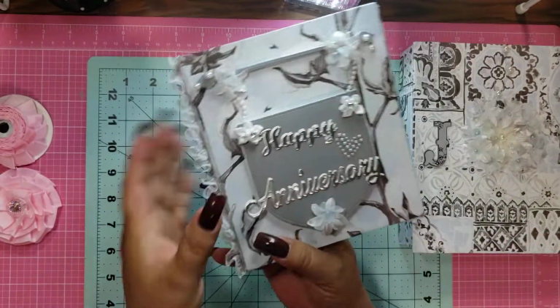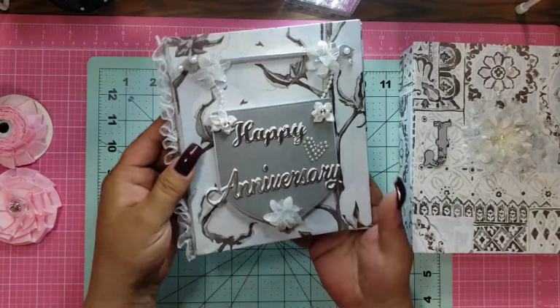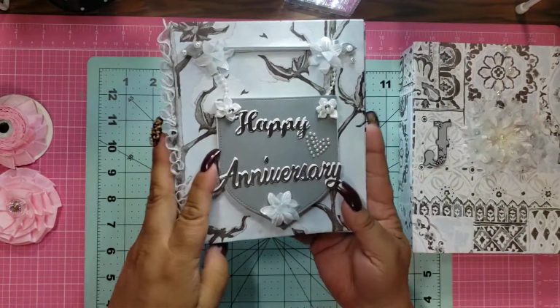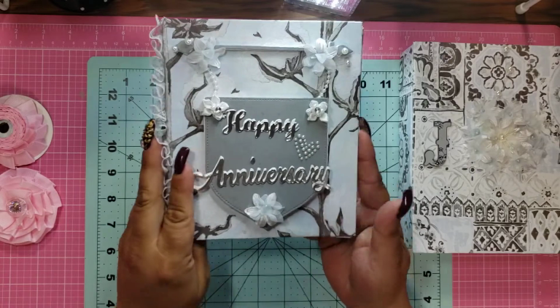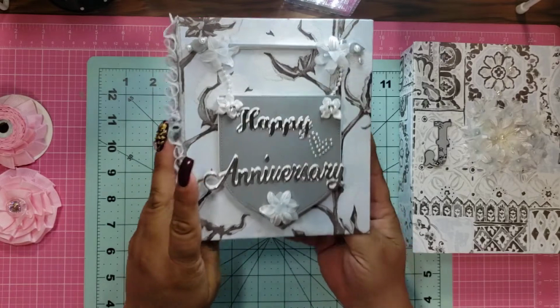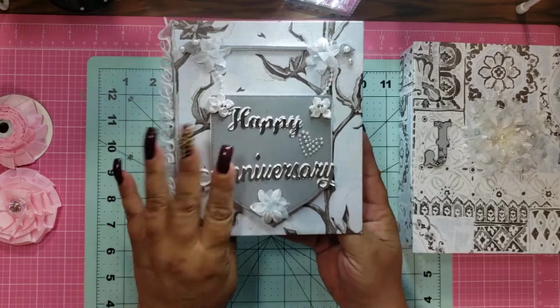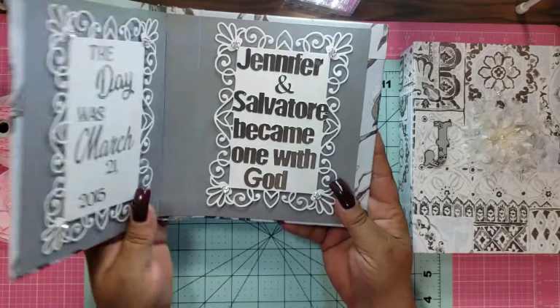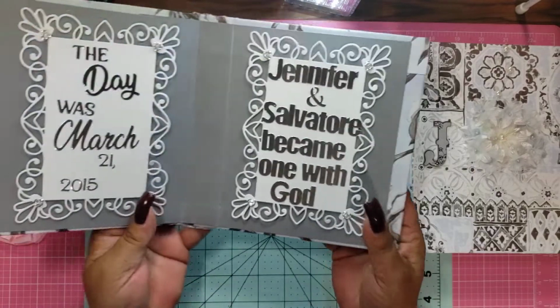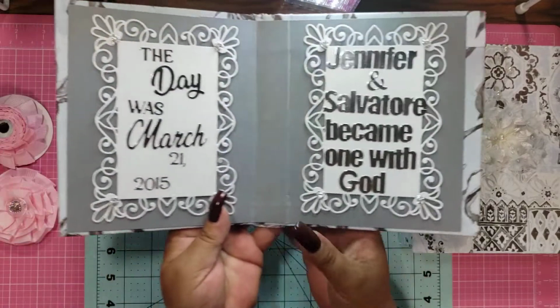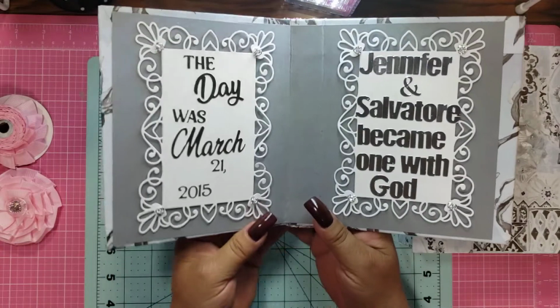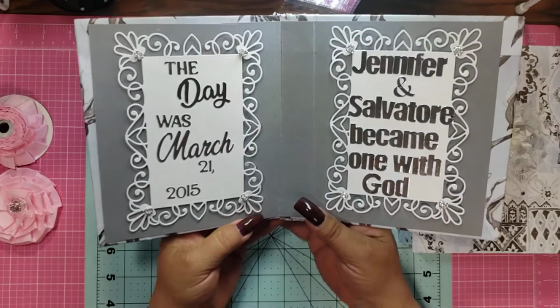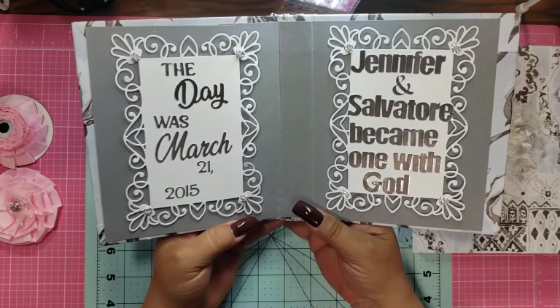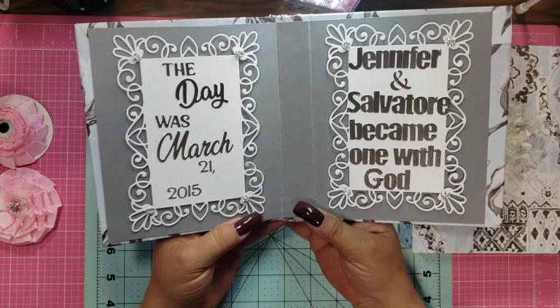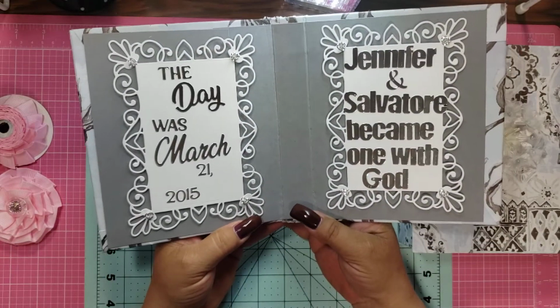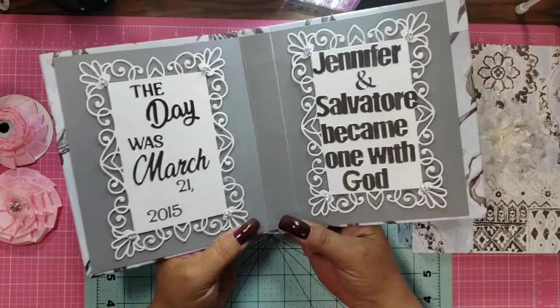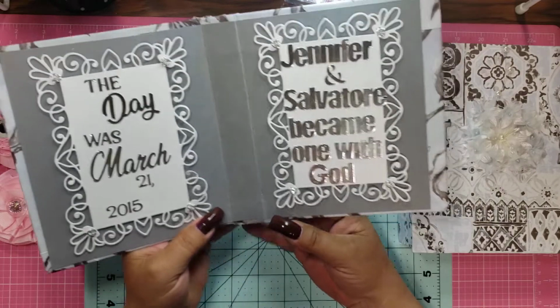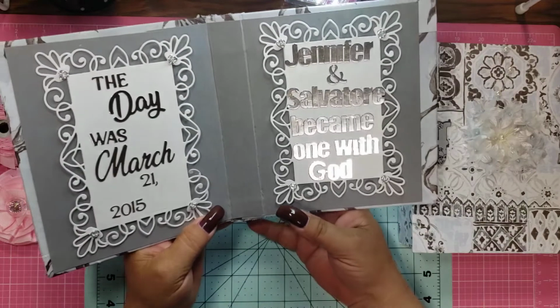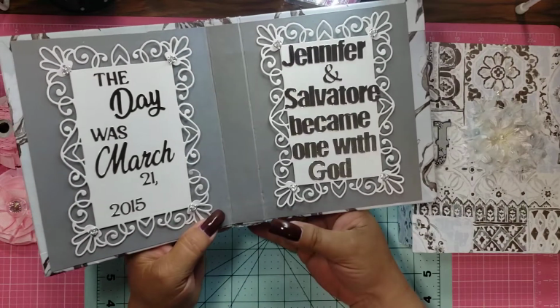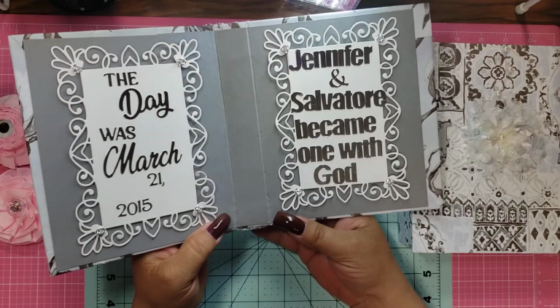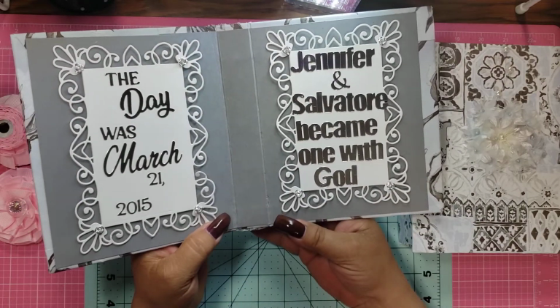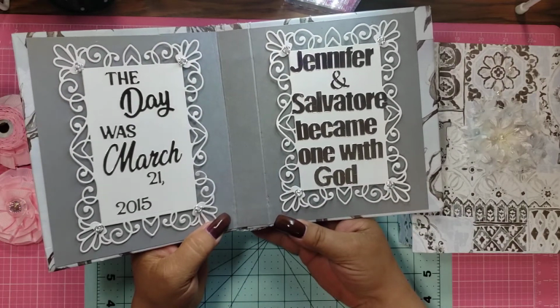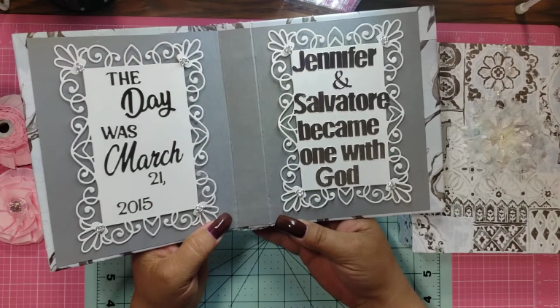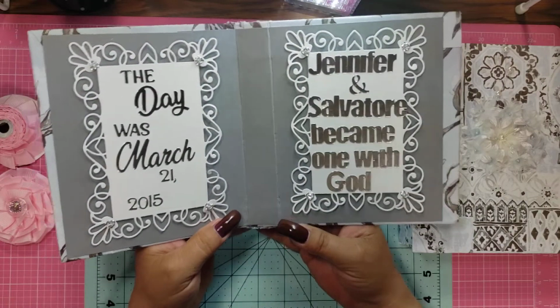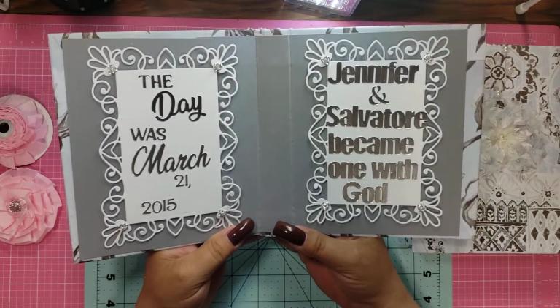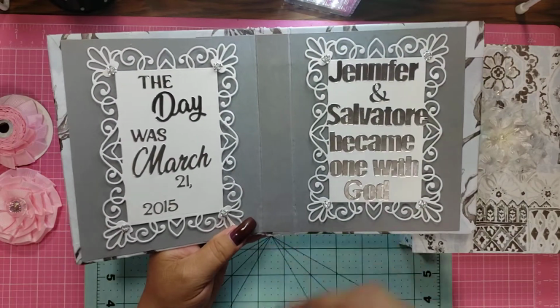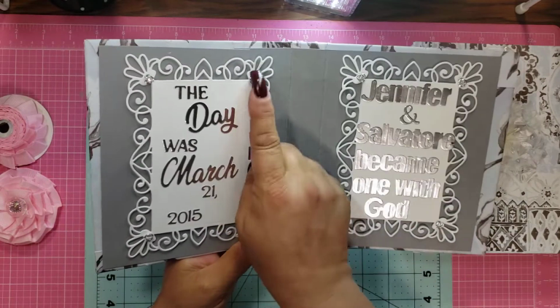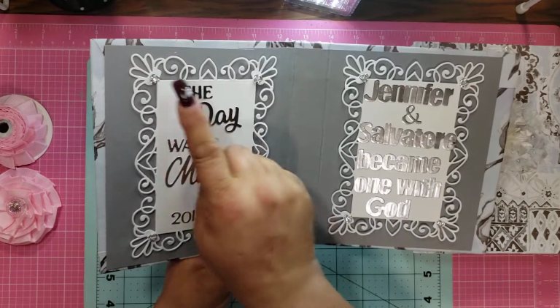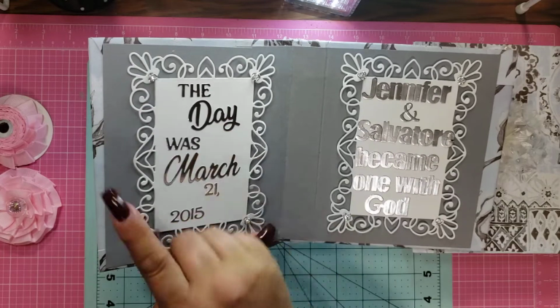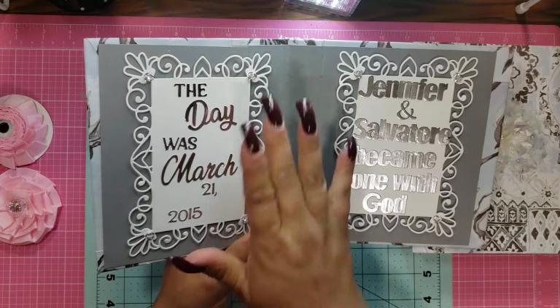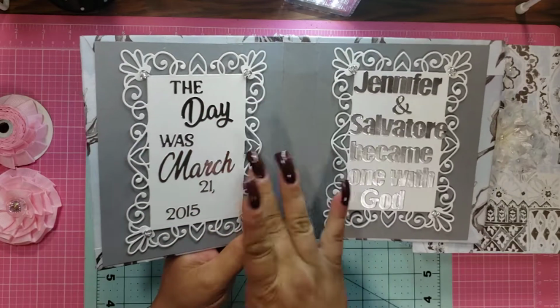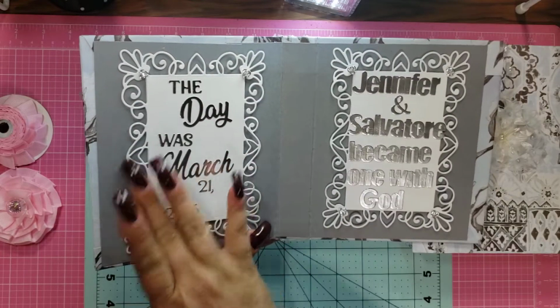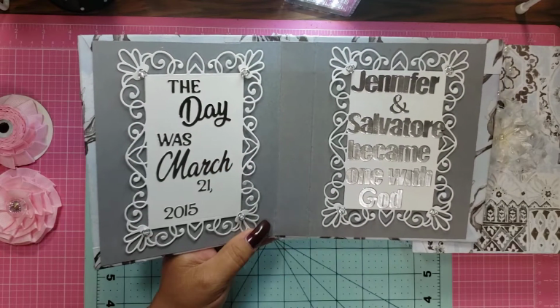So then you open it up and it says the day was March 21st, 2015 — Jennifer and Salvatore became one with God. And then I put little flowers here and I love this beautiful die cut.